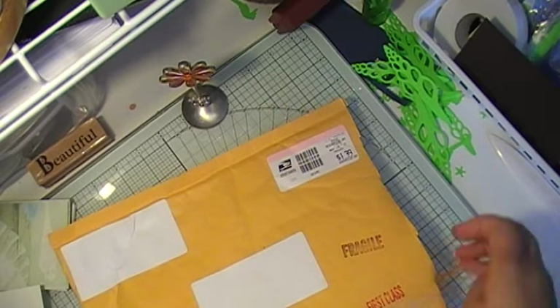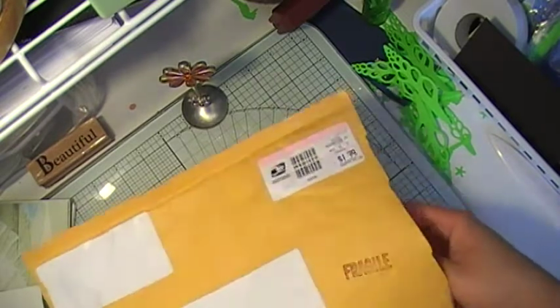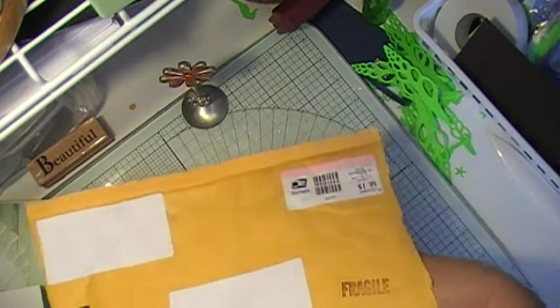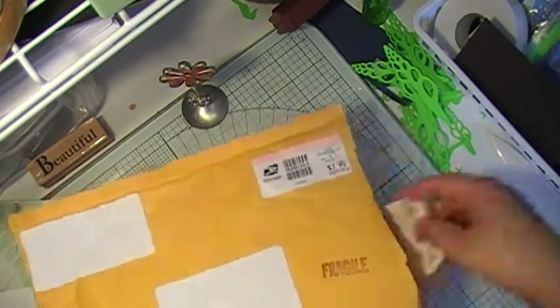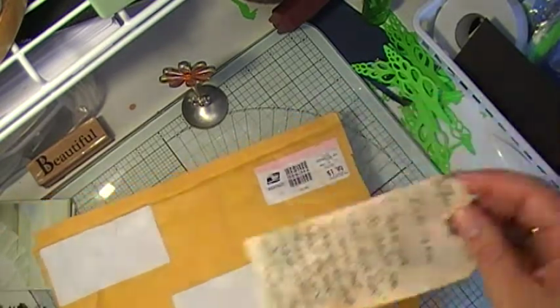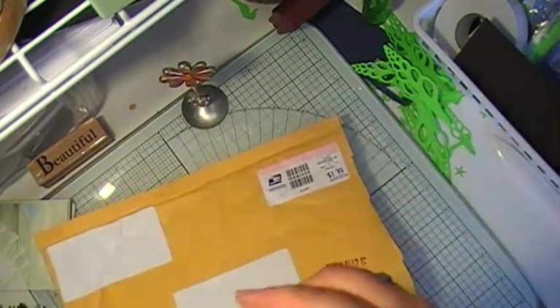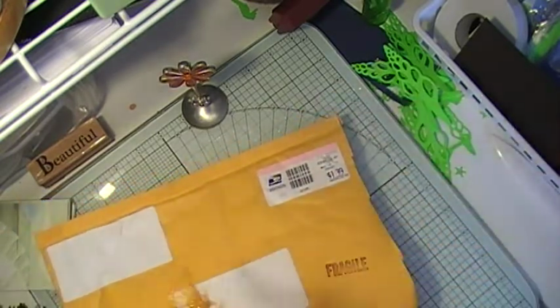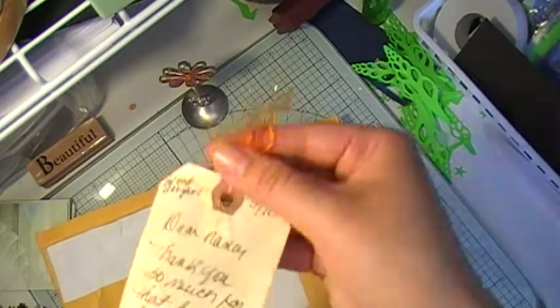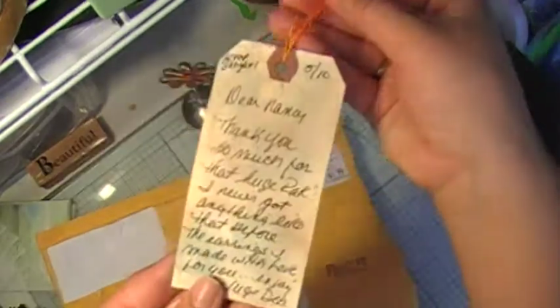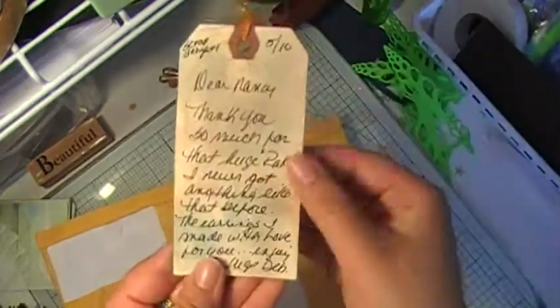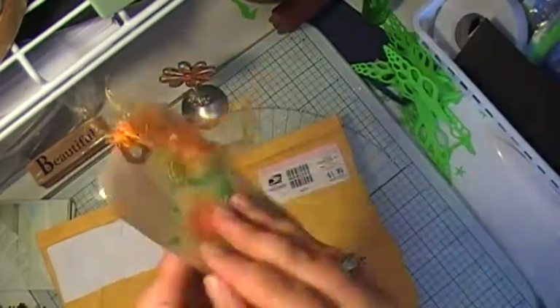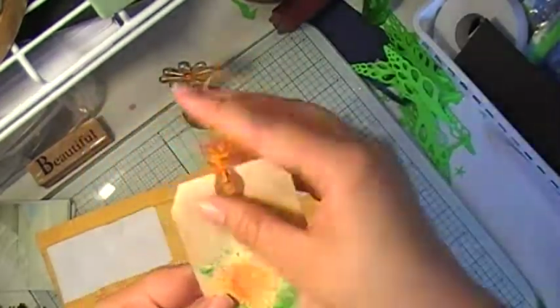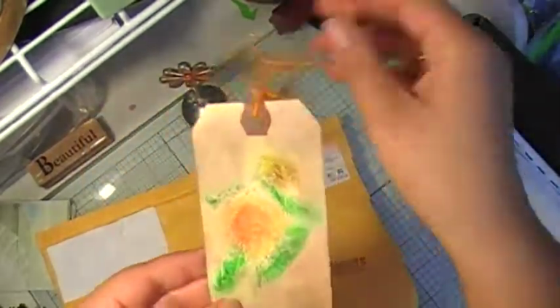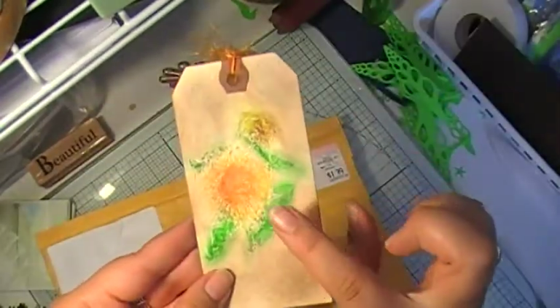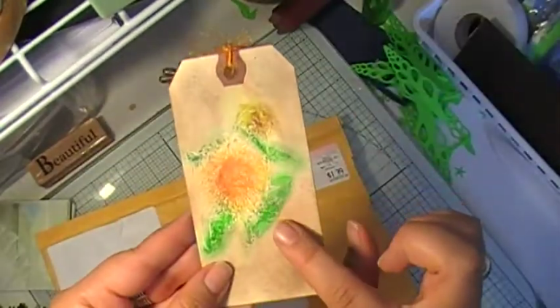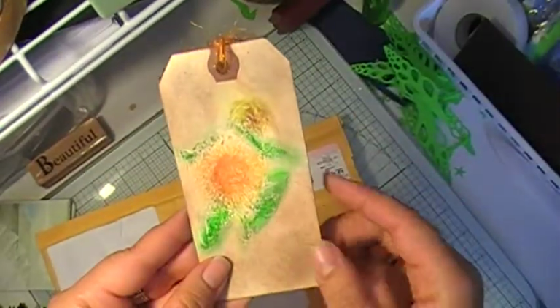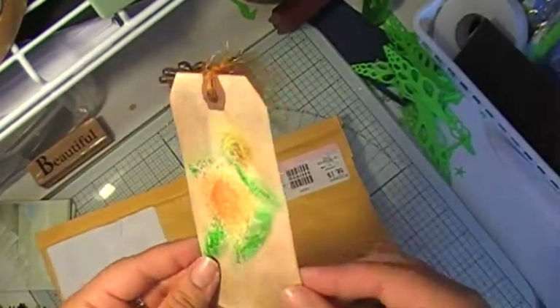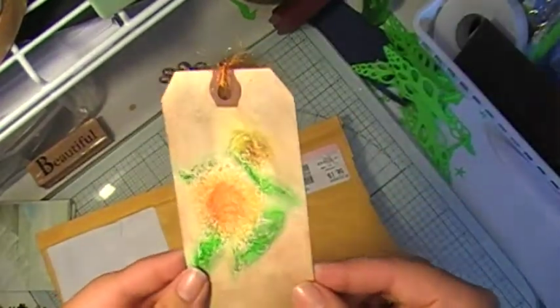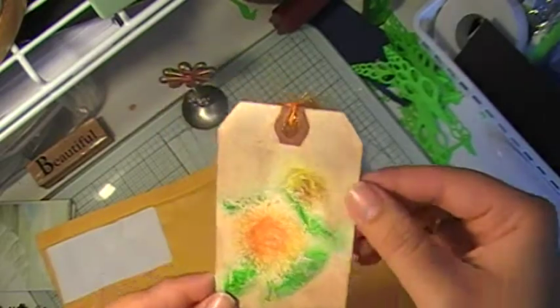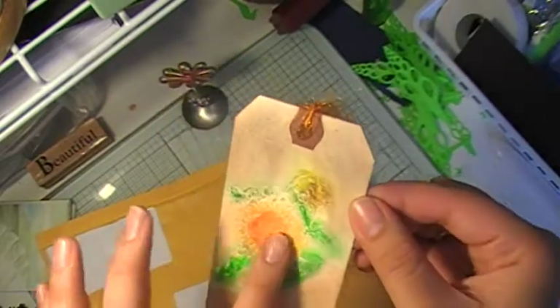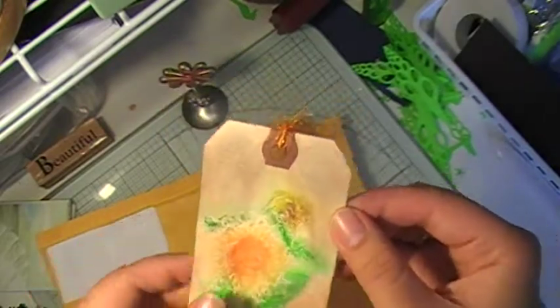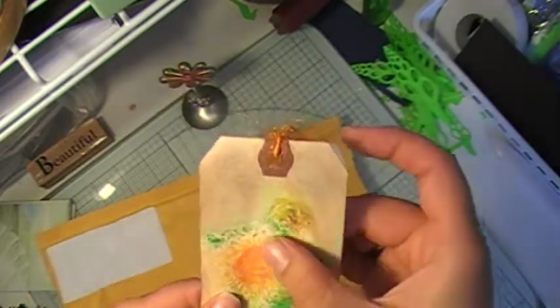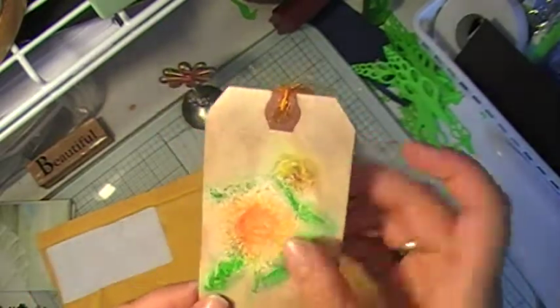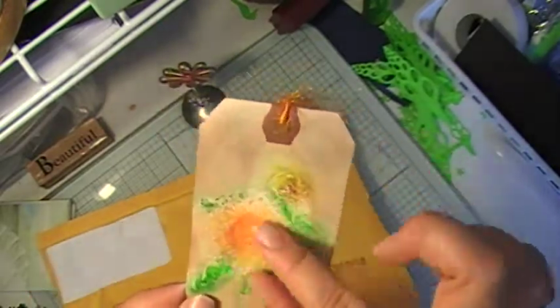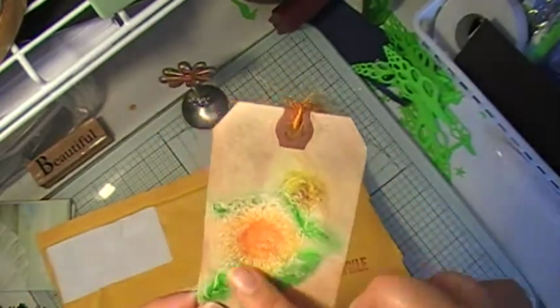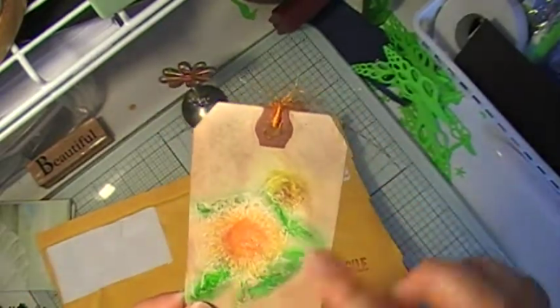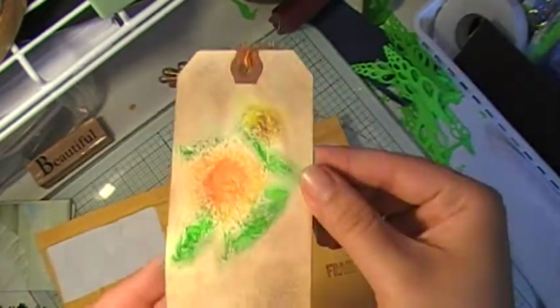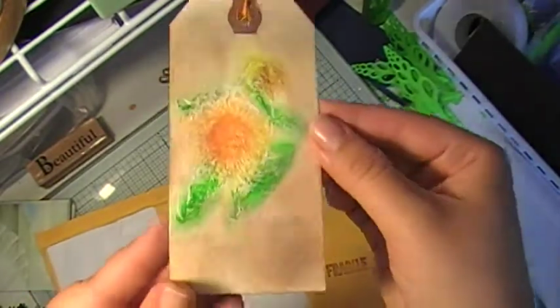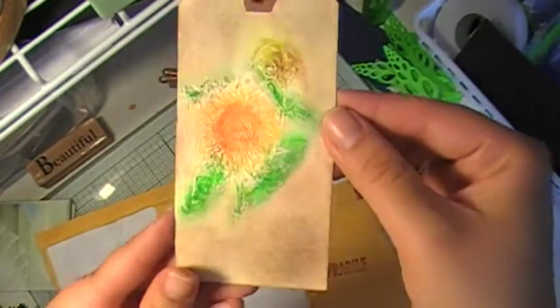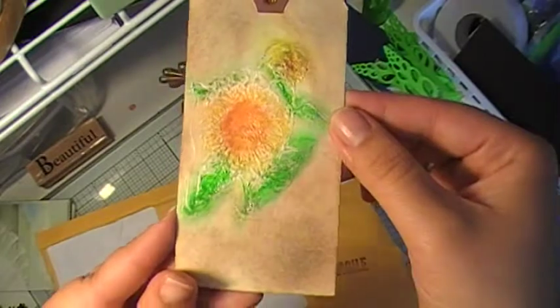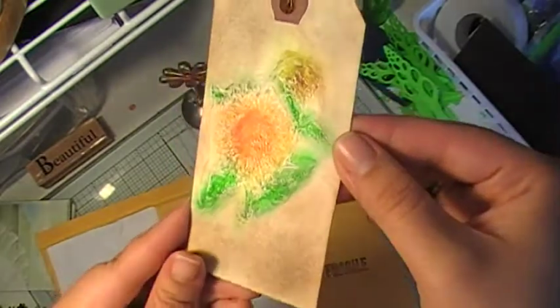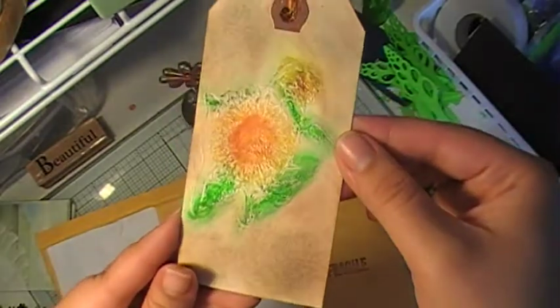And I'll show you what it is. I'll show you first the tag that she made me, and I think she has a video on it, so you might want to check that out. It's pretty cool how she did that stamp. There you go.